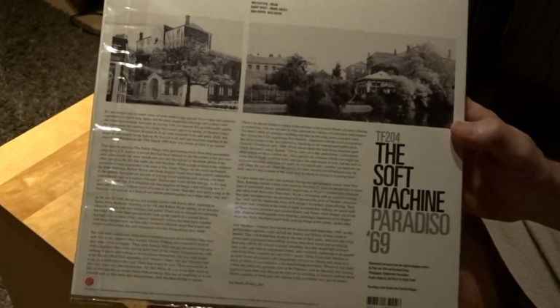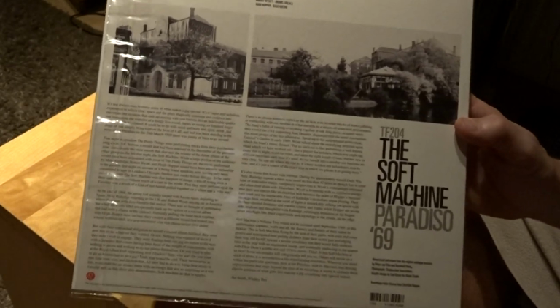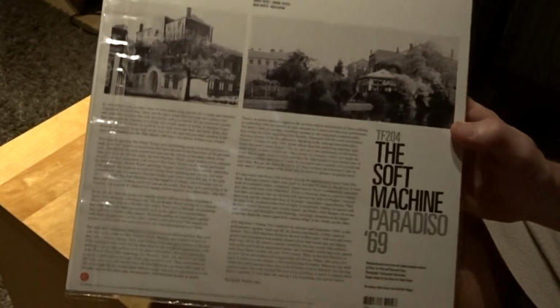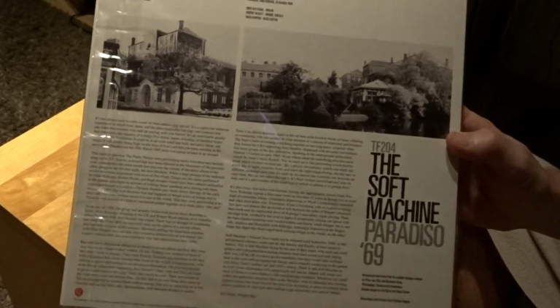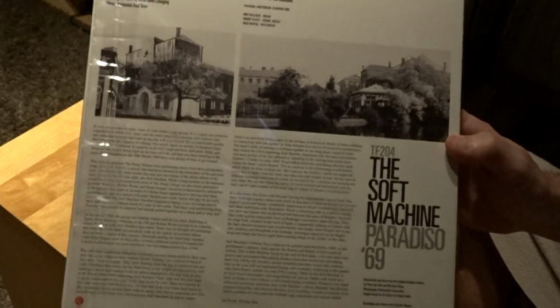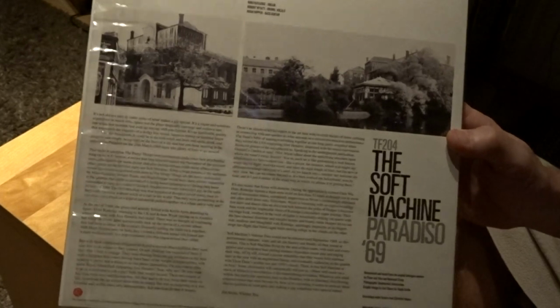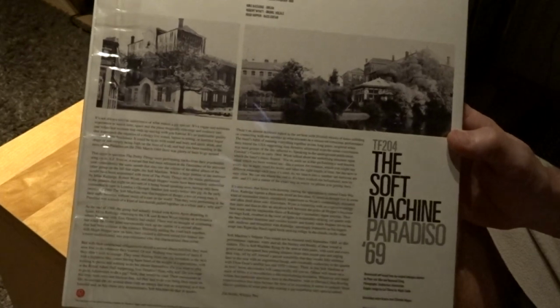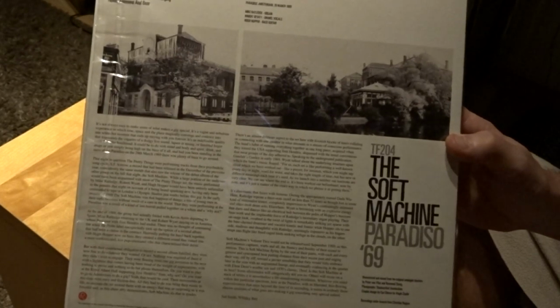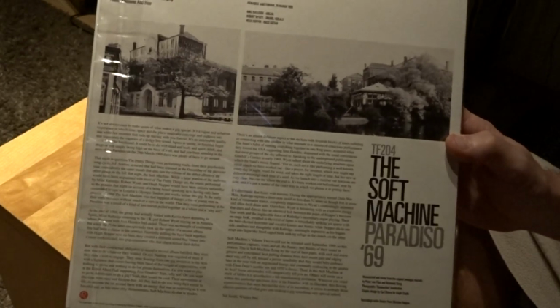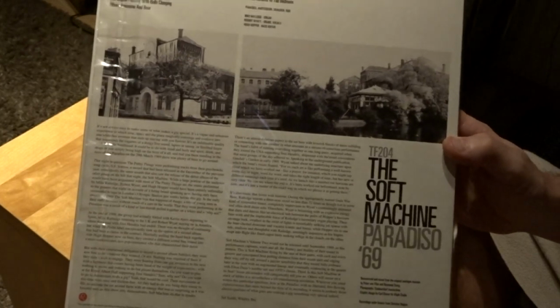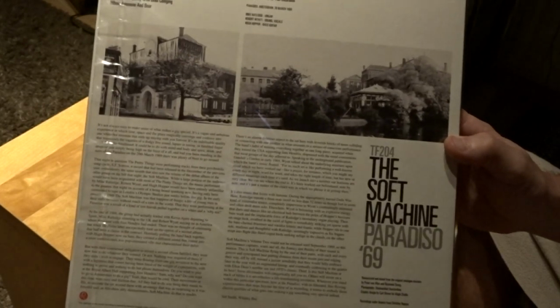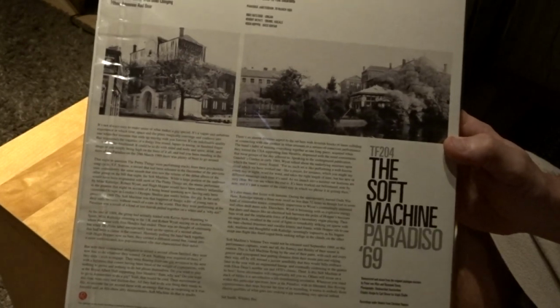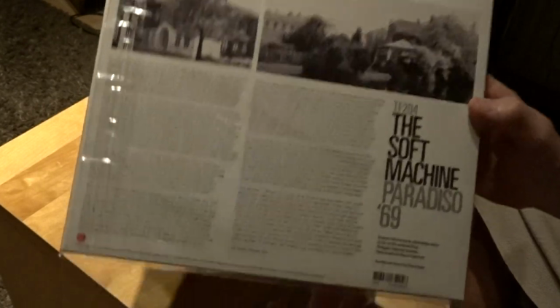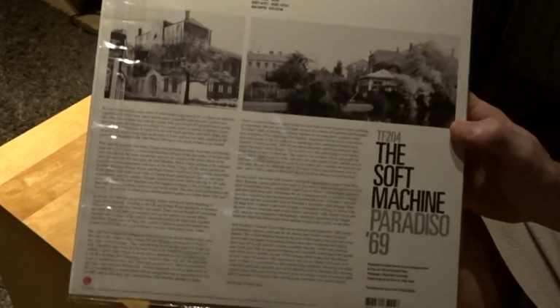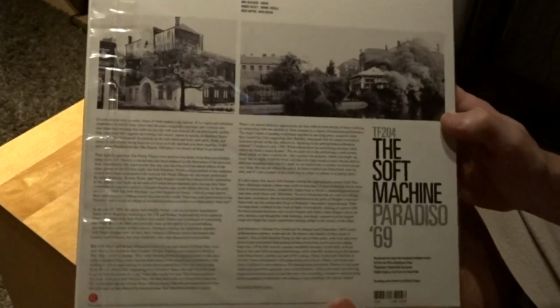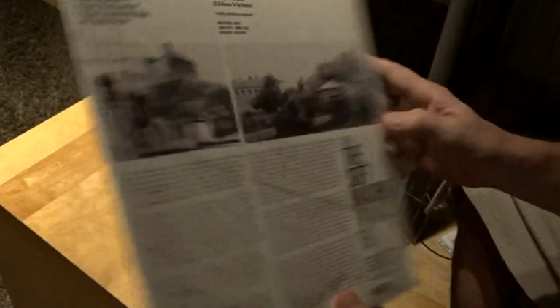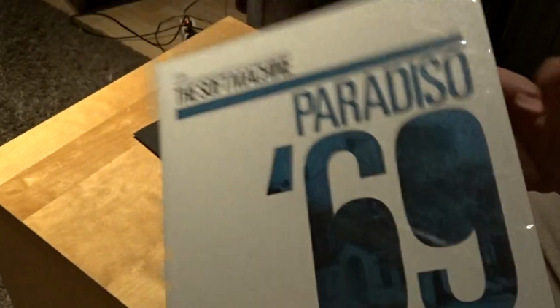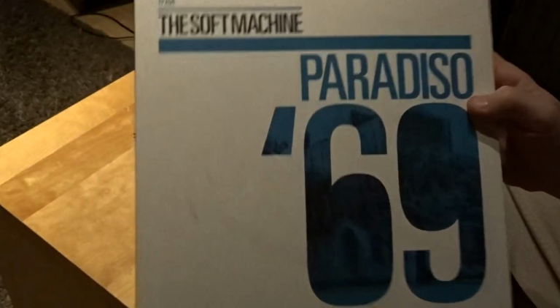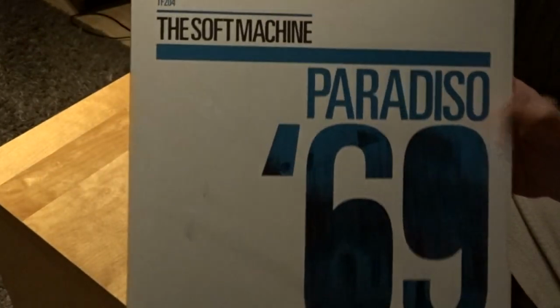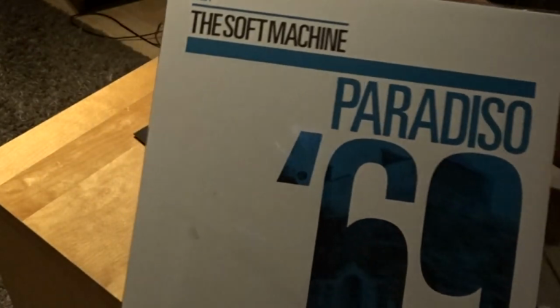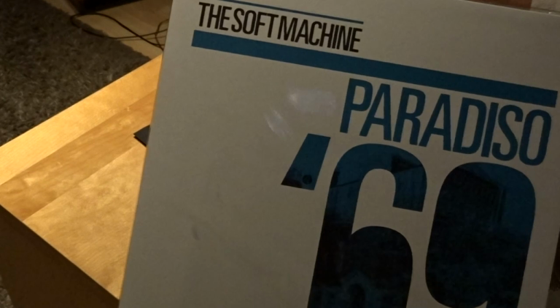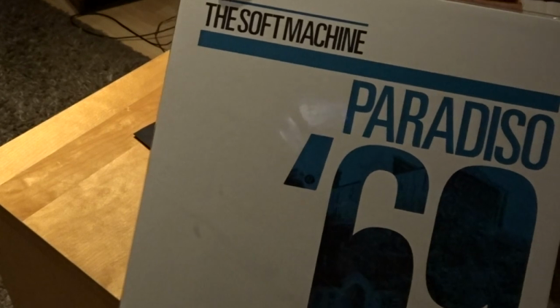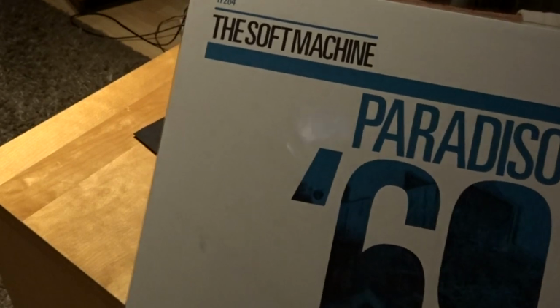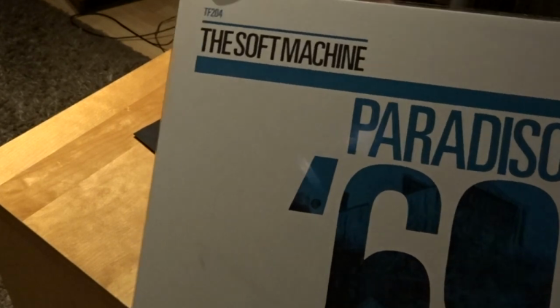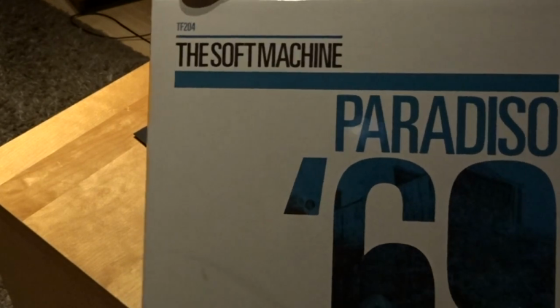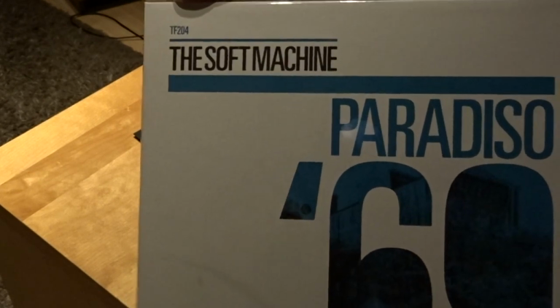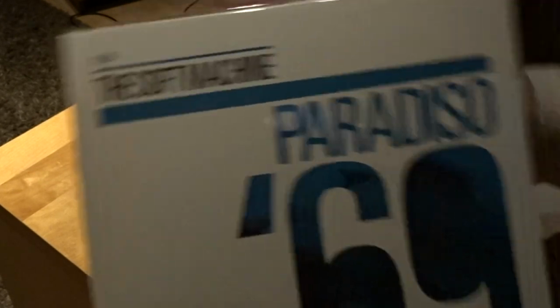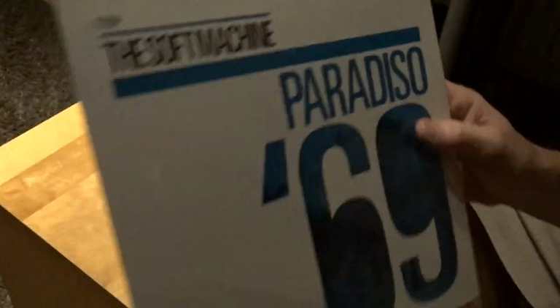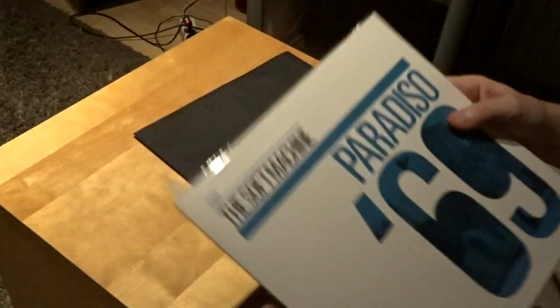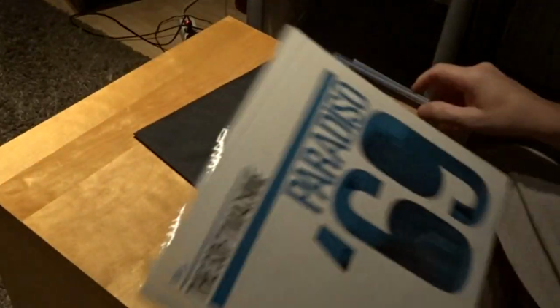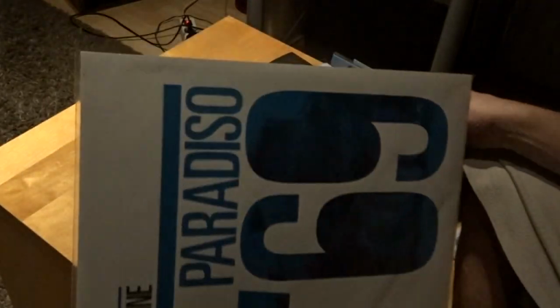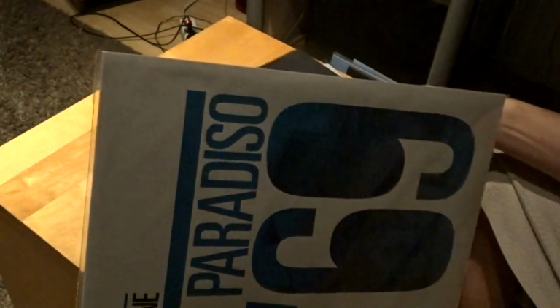Very nice prog rock. I heard side A so far. It's on the label Tone Float — this is number 204. So that's the Soft Machine.